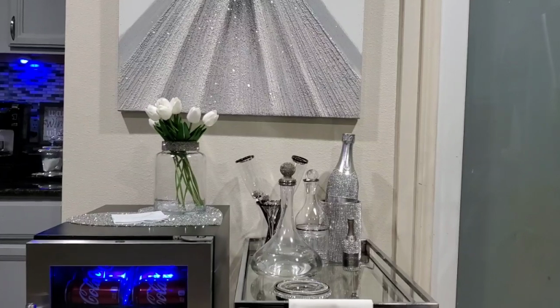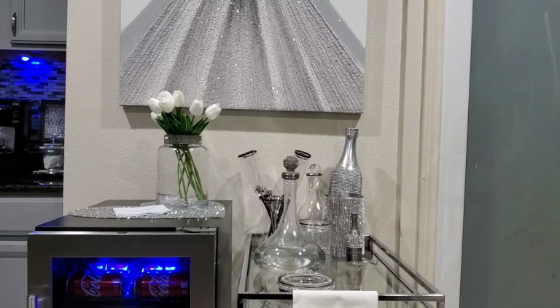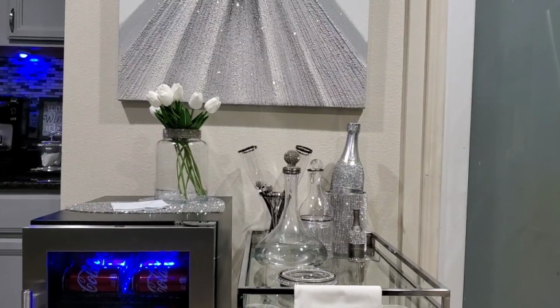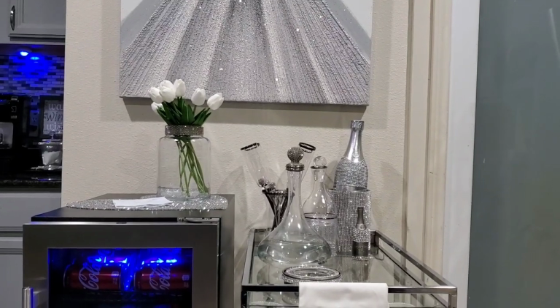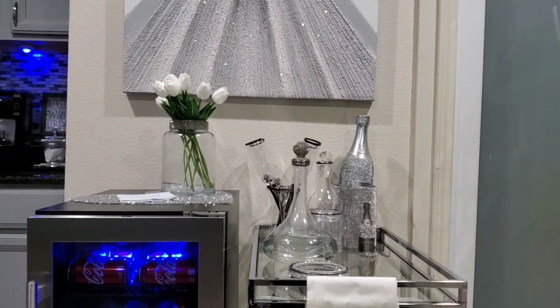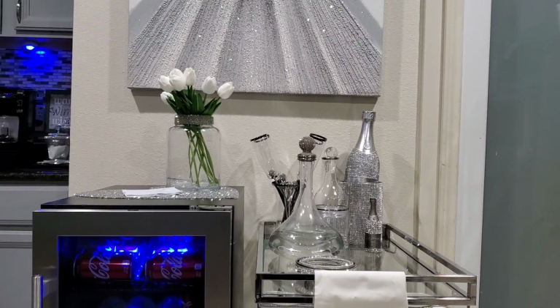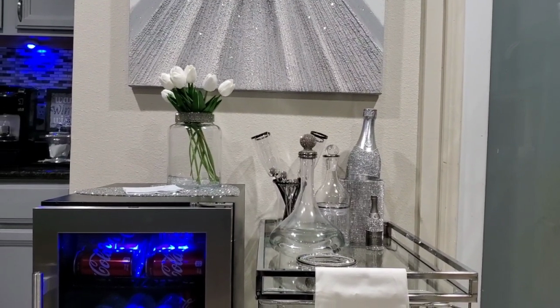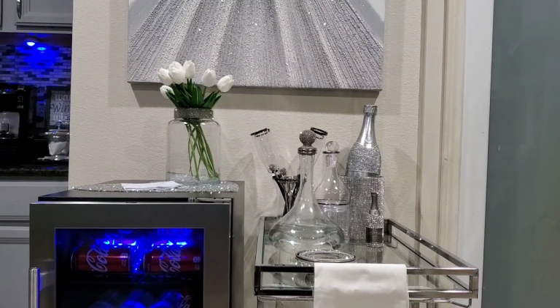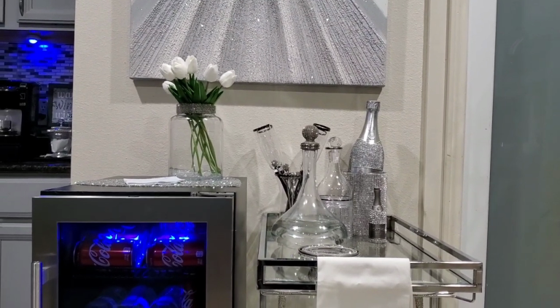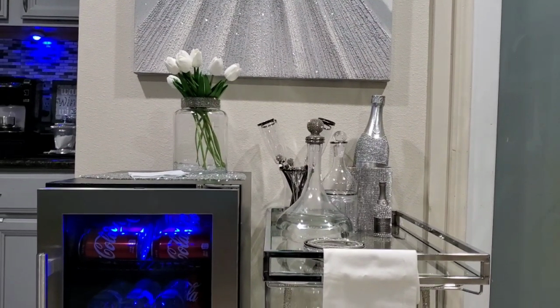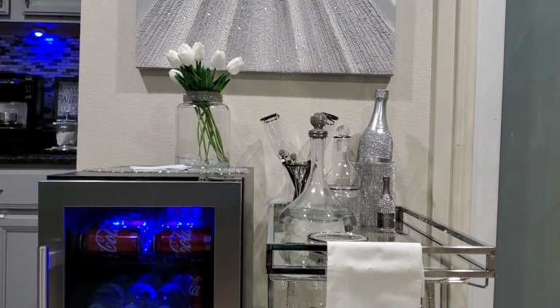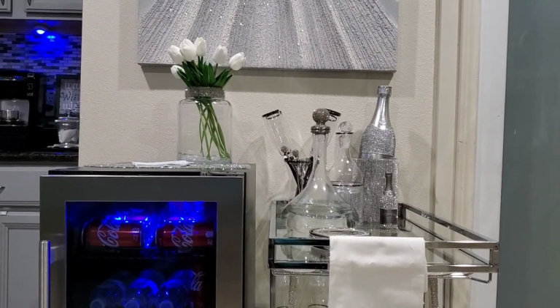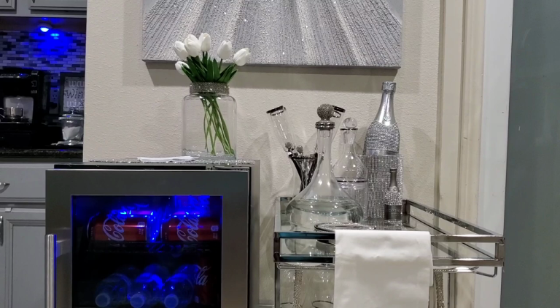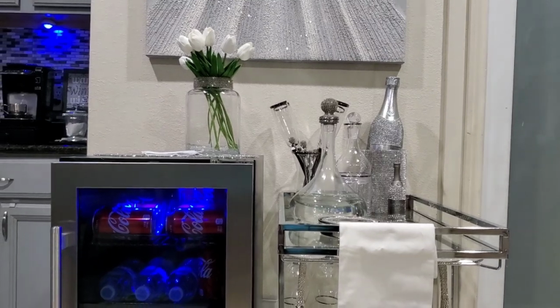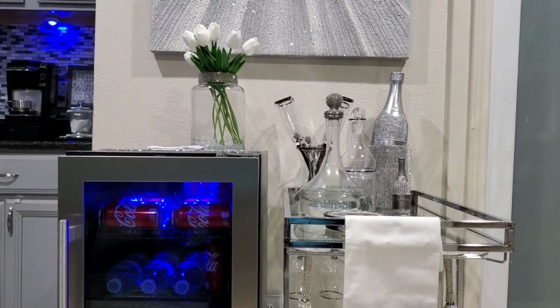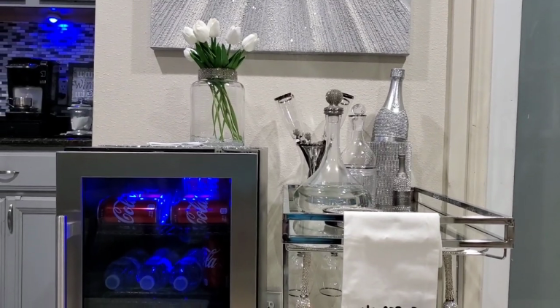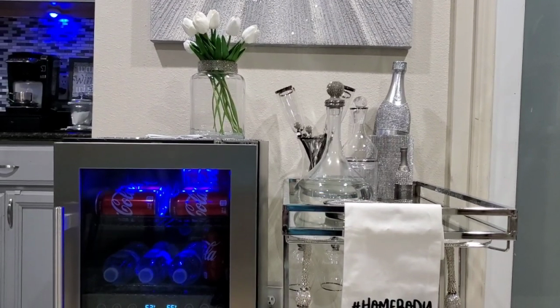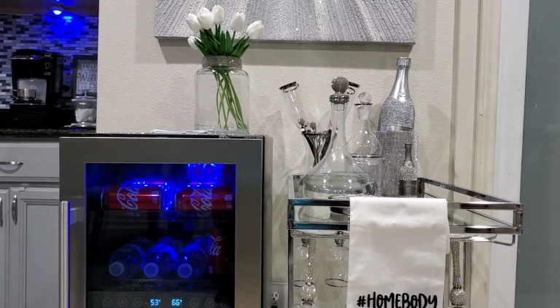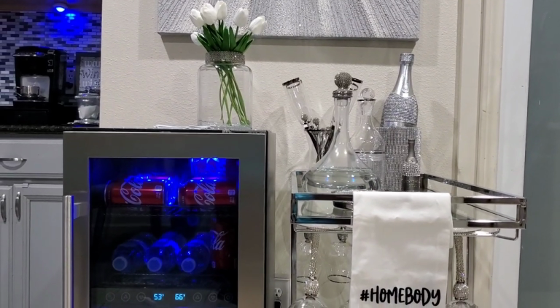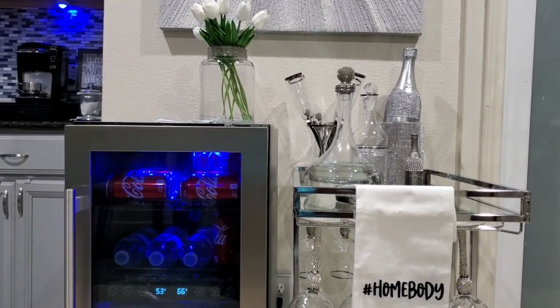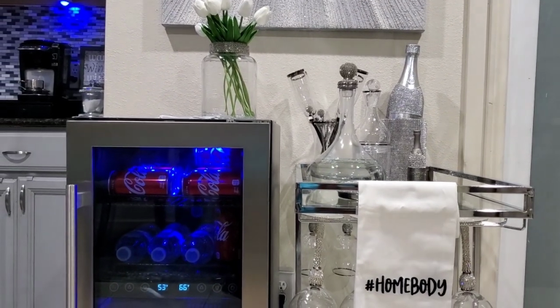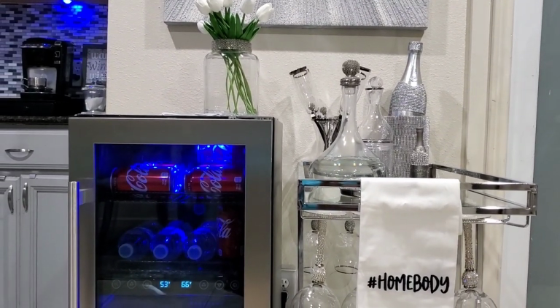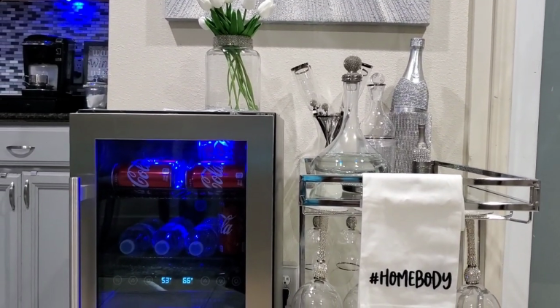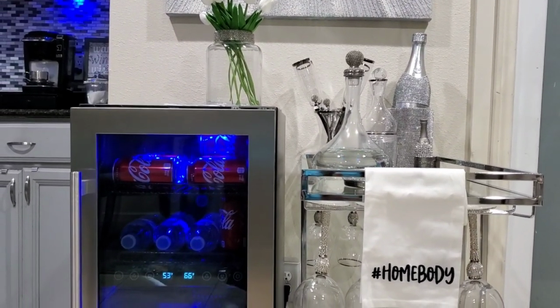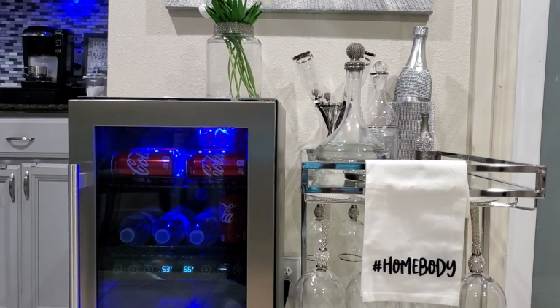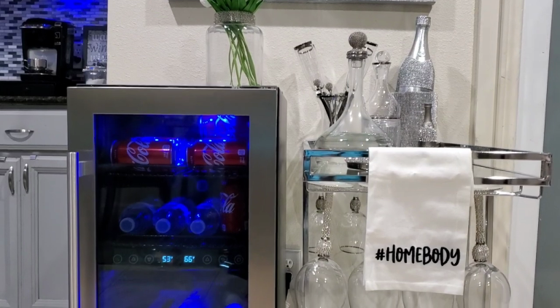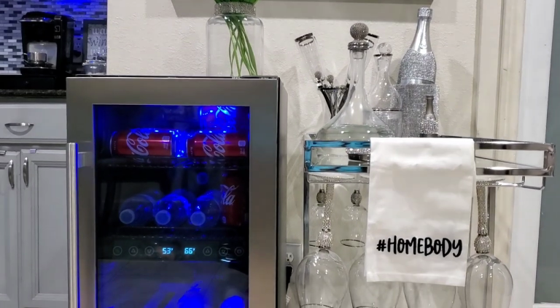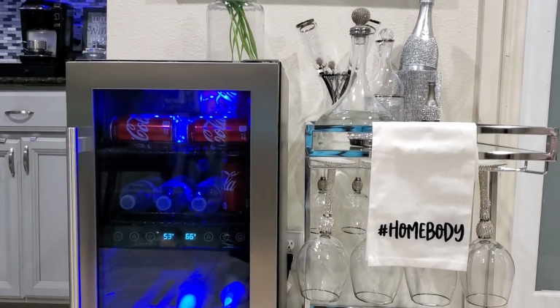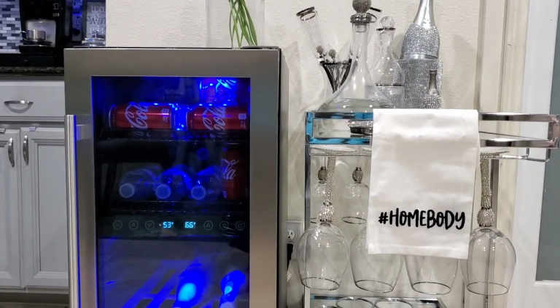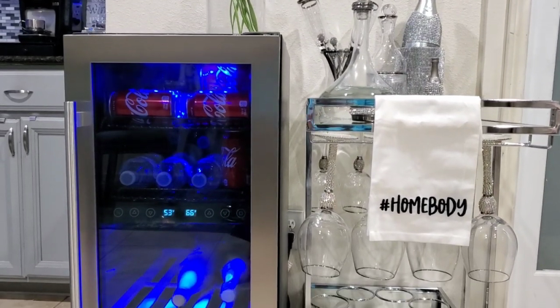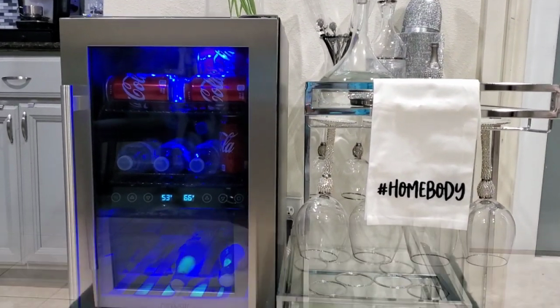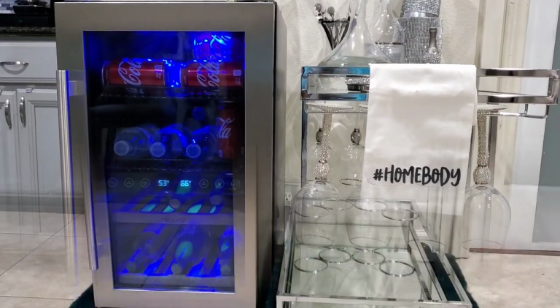Hi everyone, this is Felisa here with Homebody. I wanted to quickly drop in and share with you my new New Air beverage and wine fridge that I received from New Air.